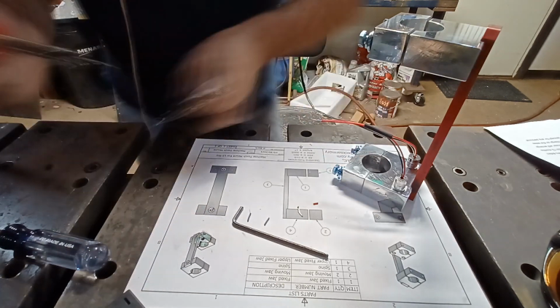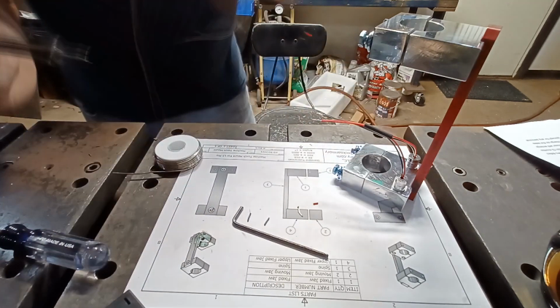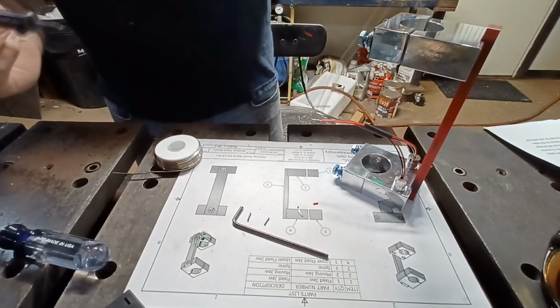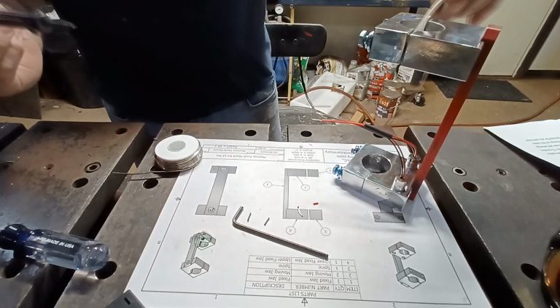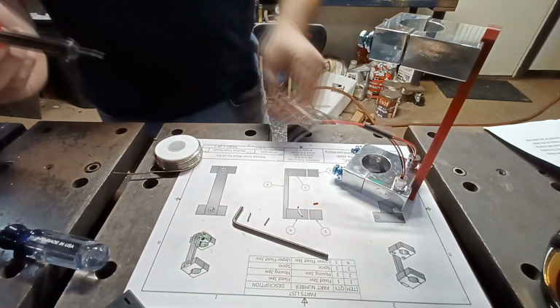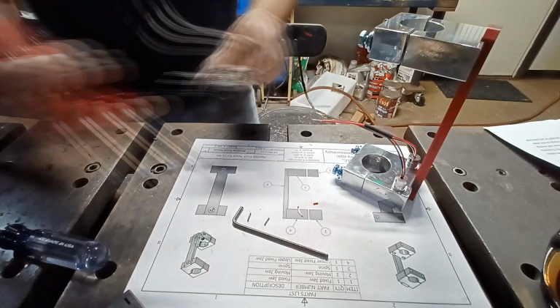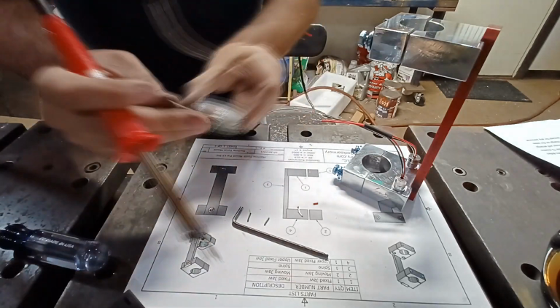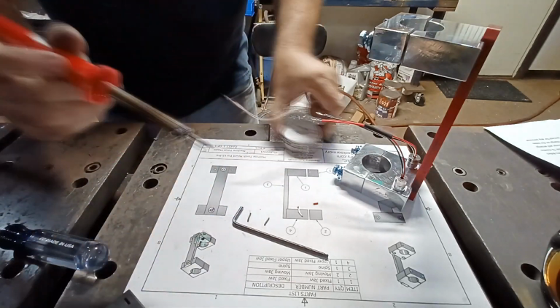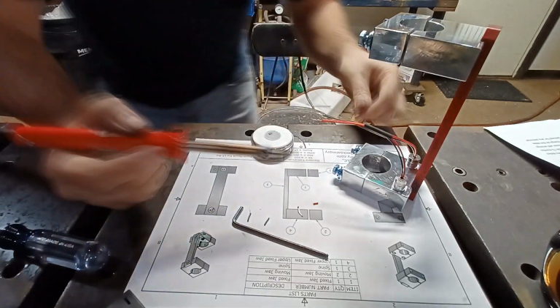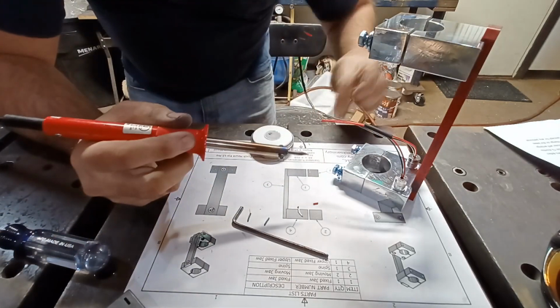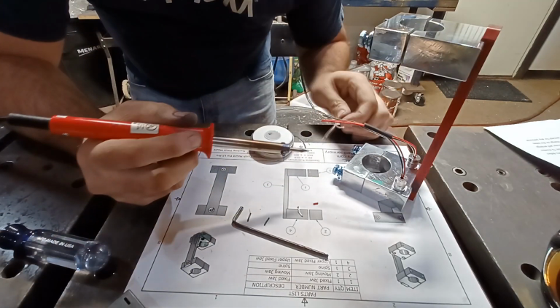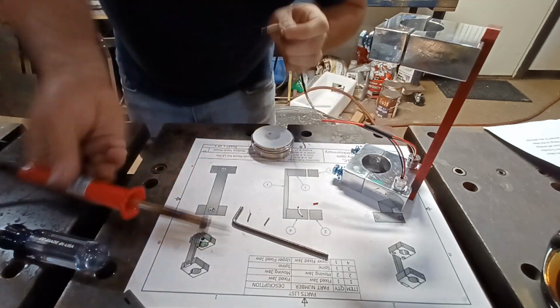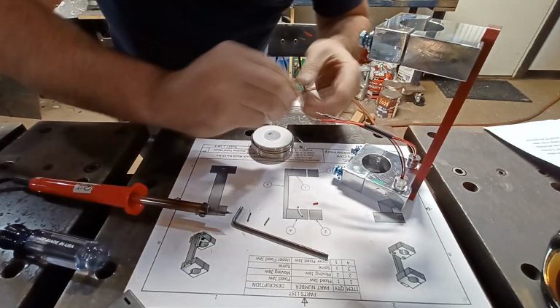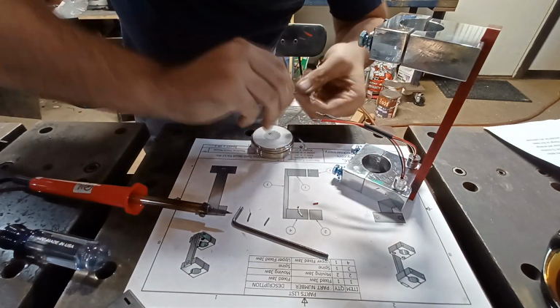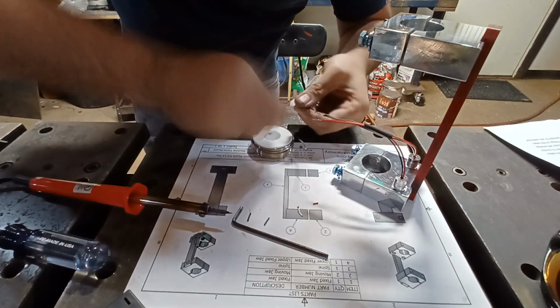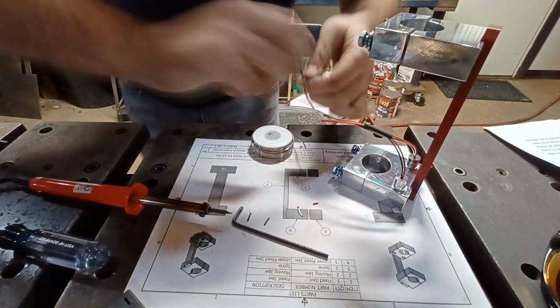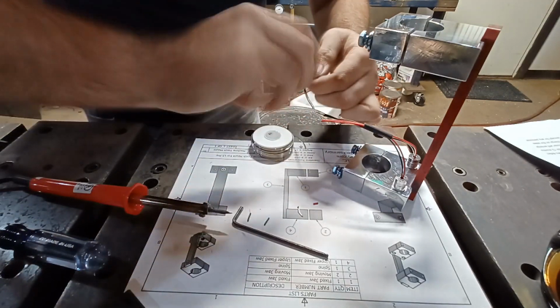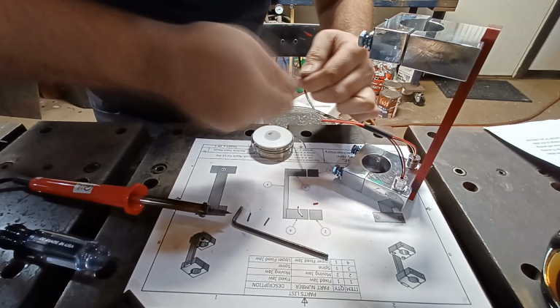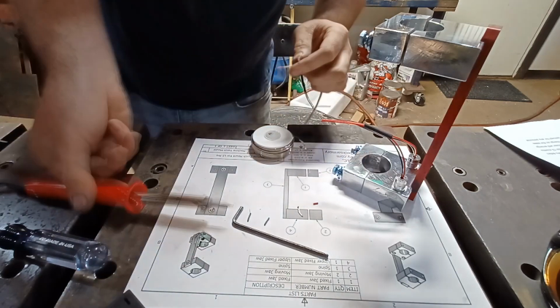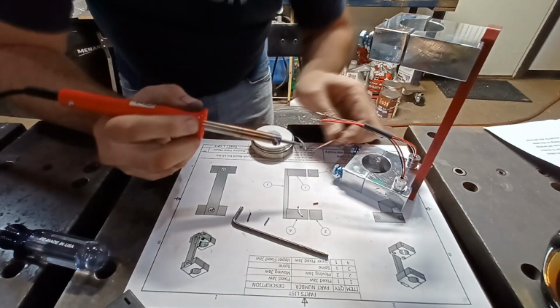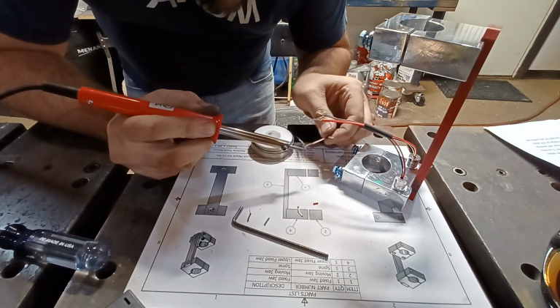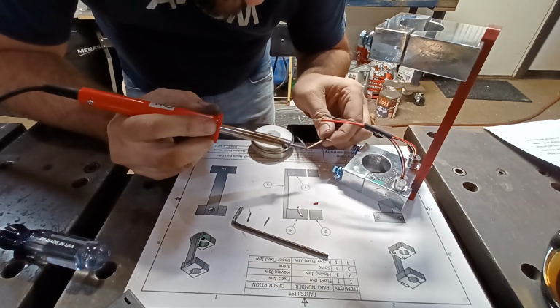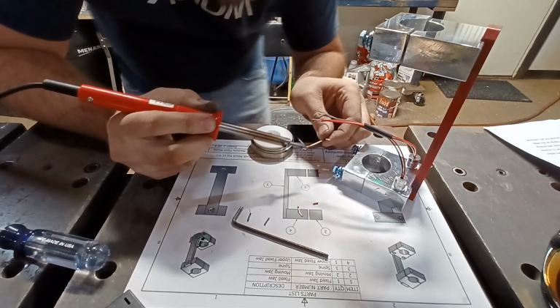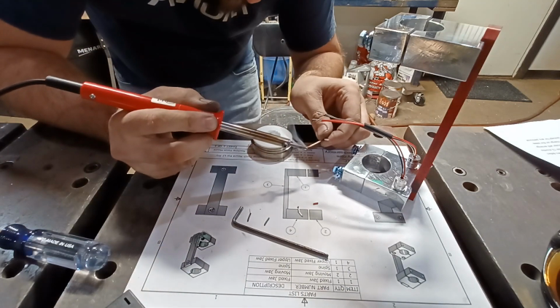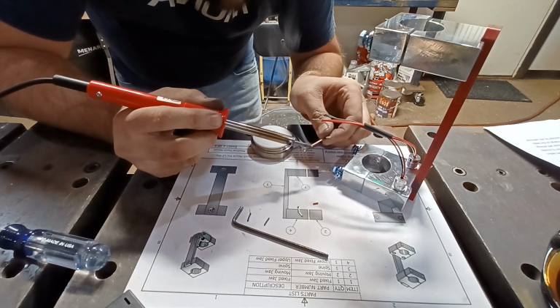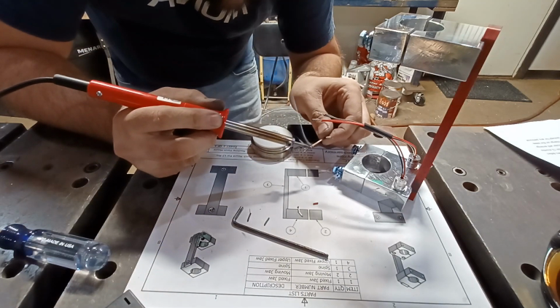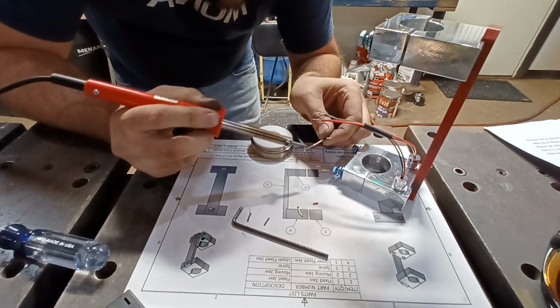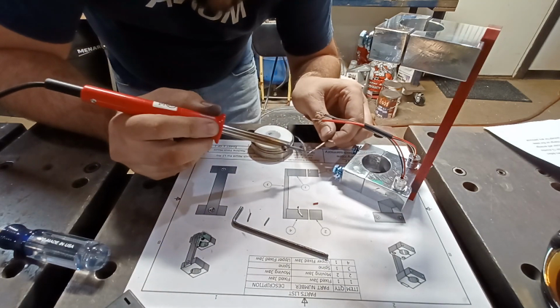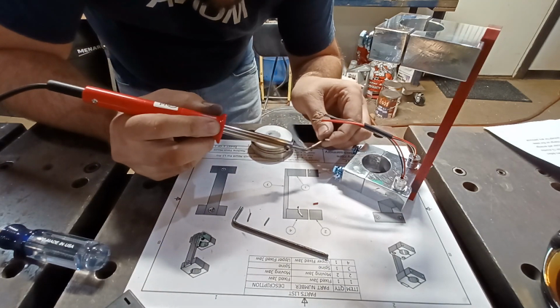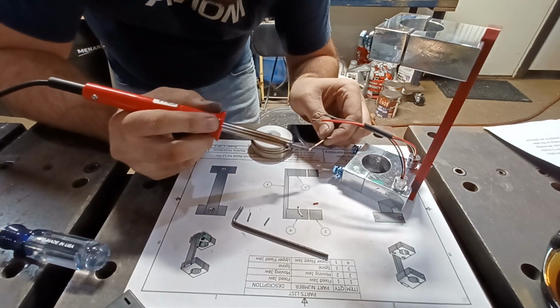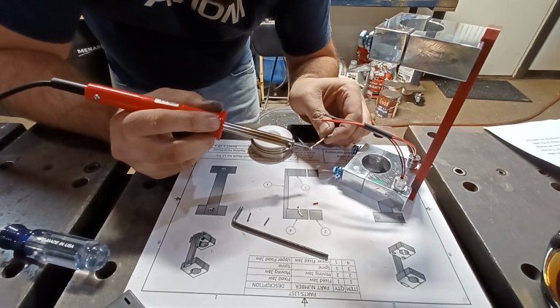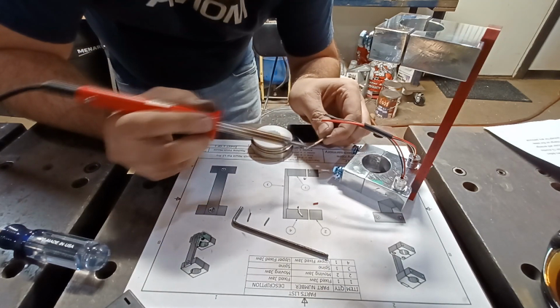I wired them to a toggle switch because I want to be able to turn them on and off — I don't want them running all the time. They come with two battery packs, so they'll last quite a while, but I still want to be able to turn them on and off.